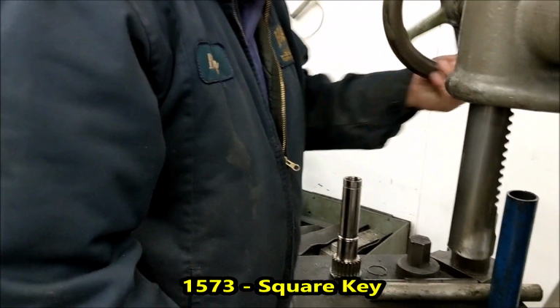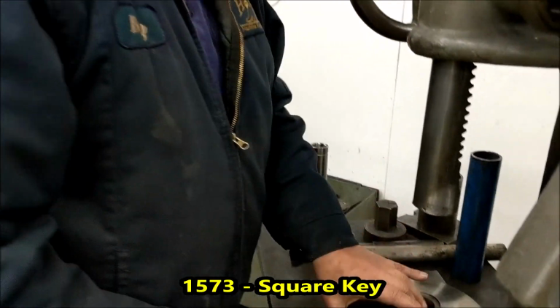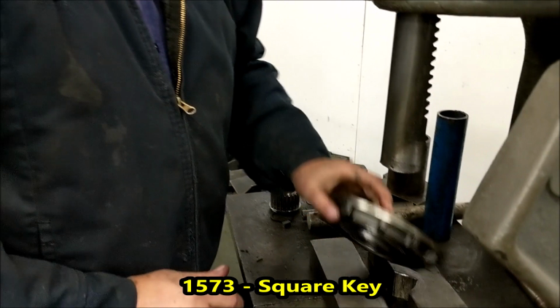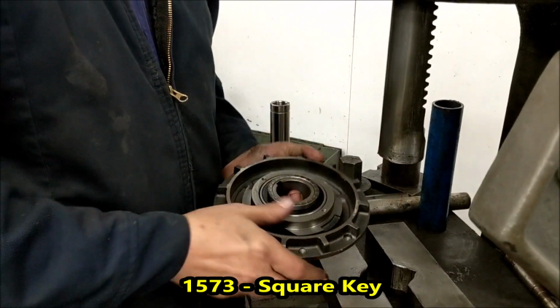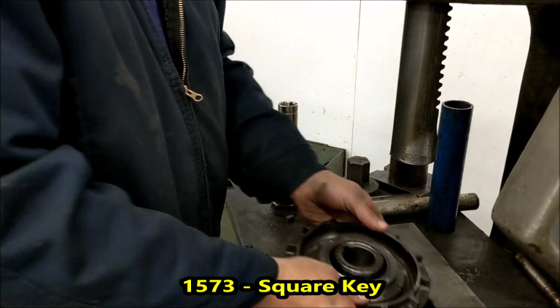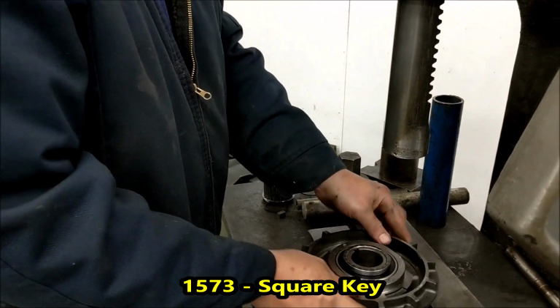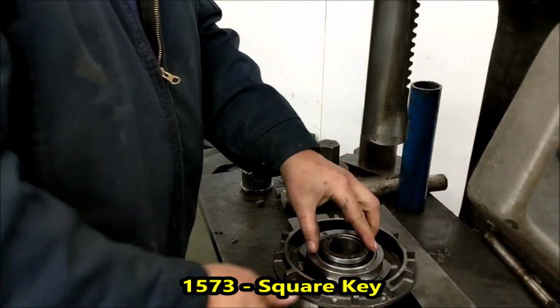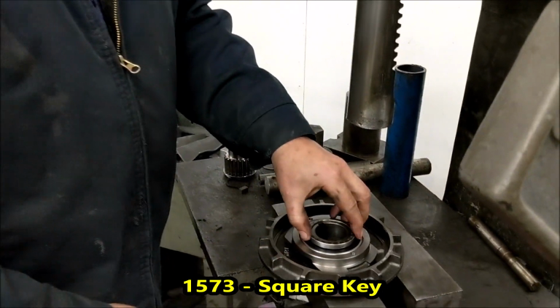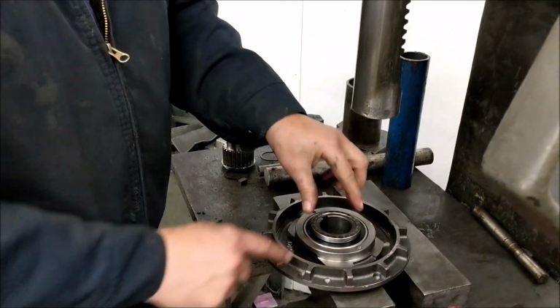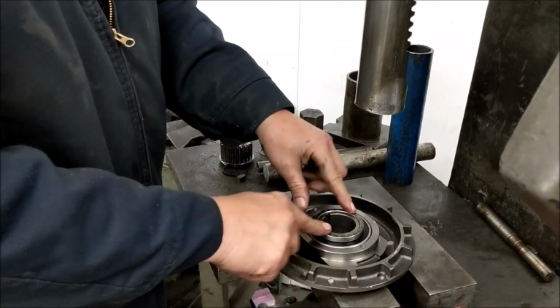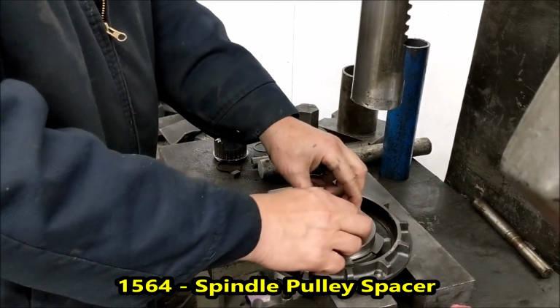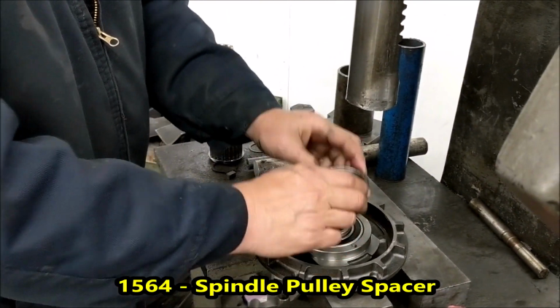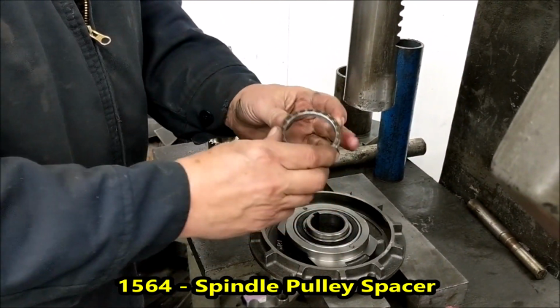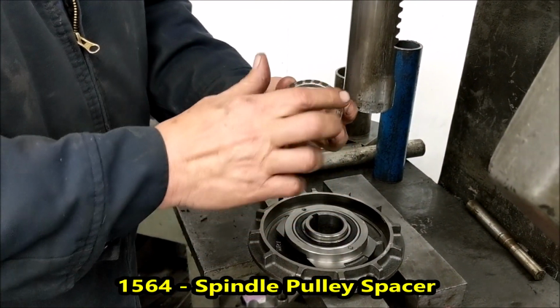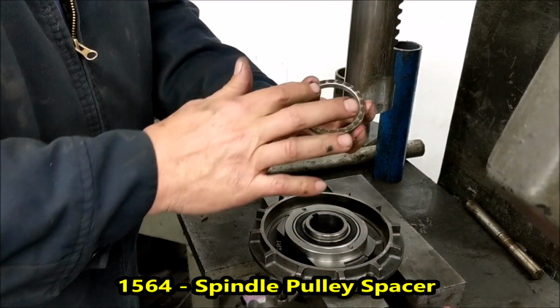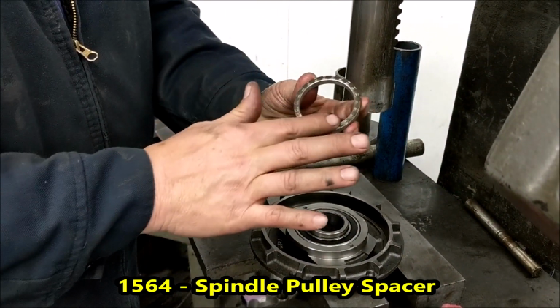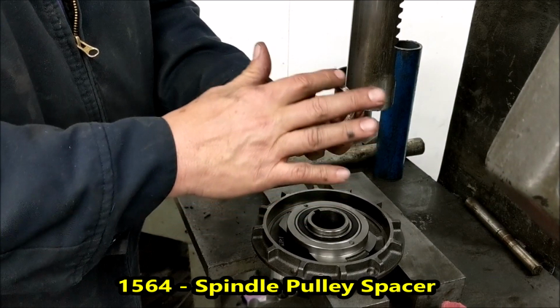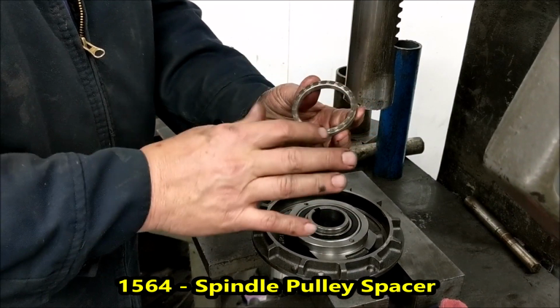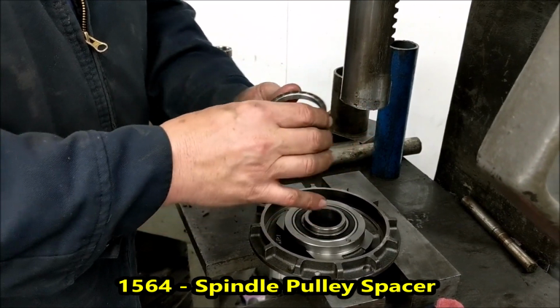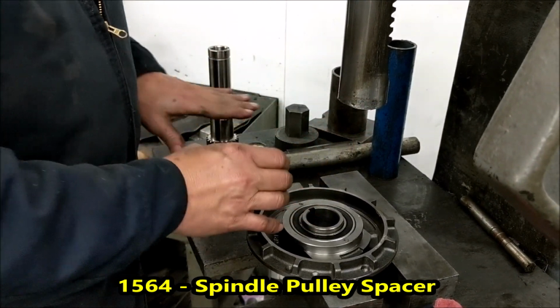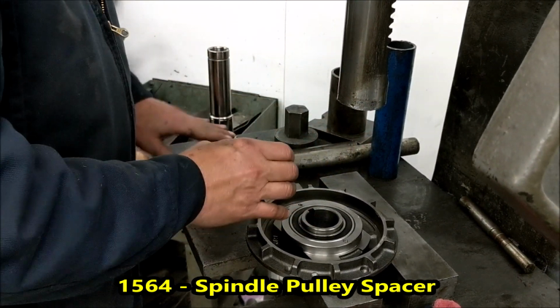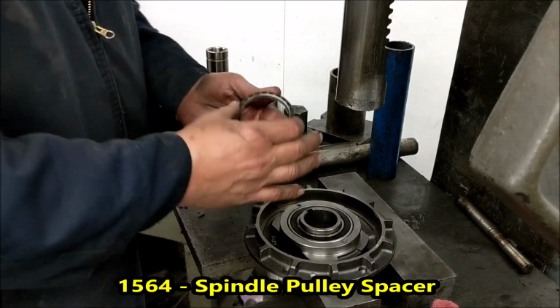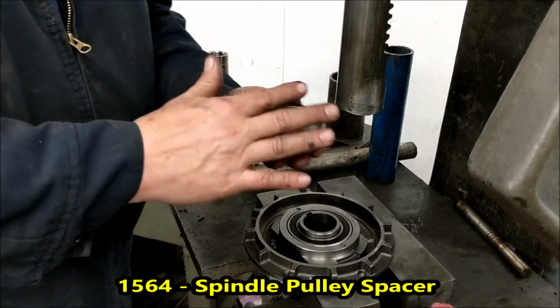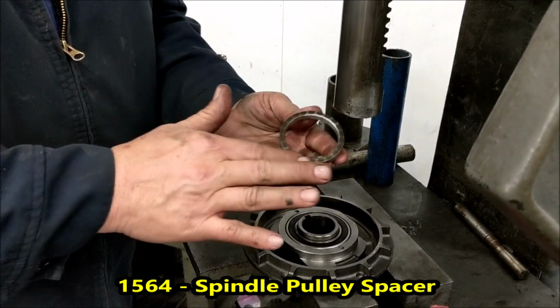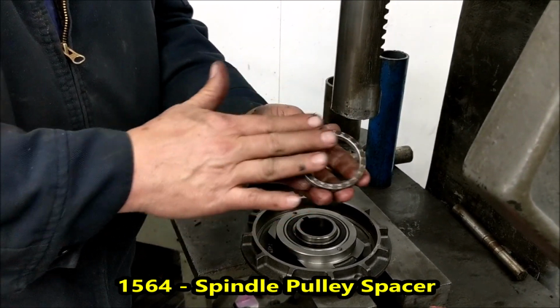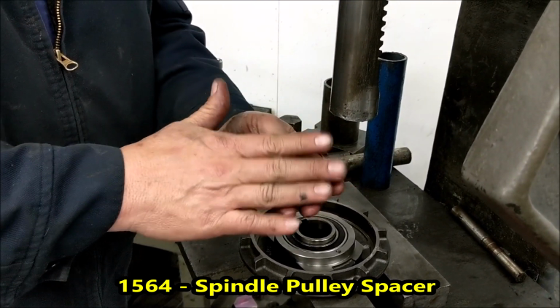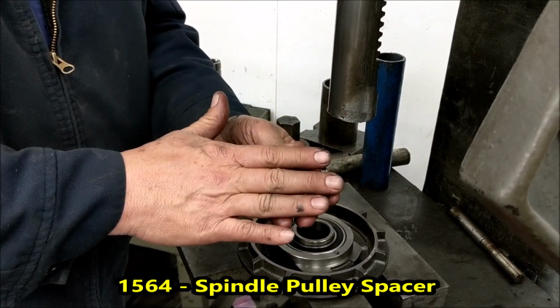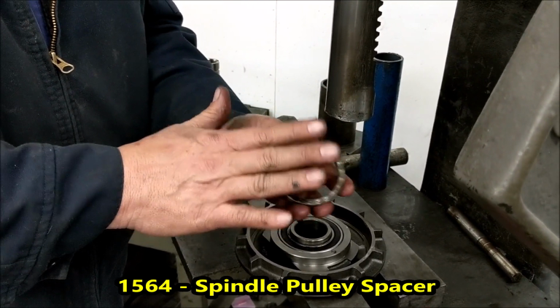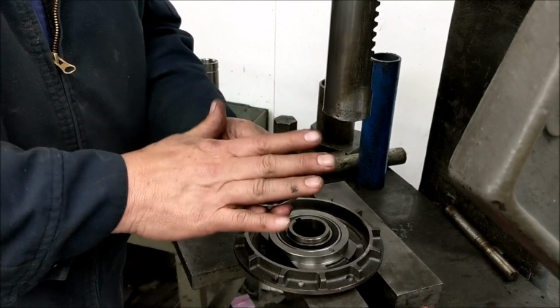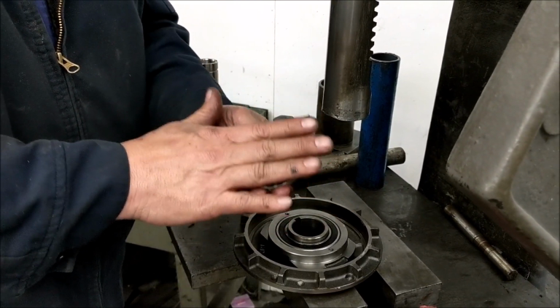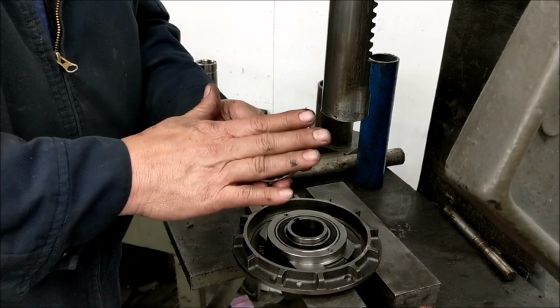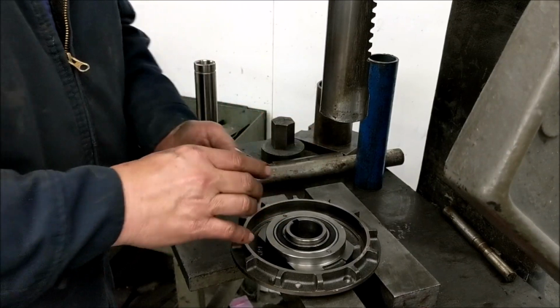Once you have that off, you spin it over and you'll see there is a thick spacer with some ridges on it. Because this was a little tight, I'm actually going to grind this down a few thousandths just to give us a little more room.